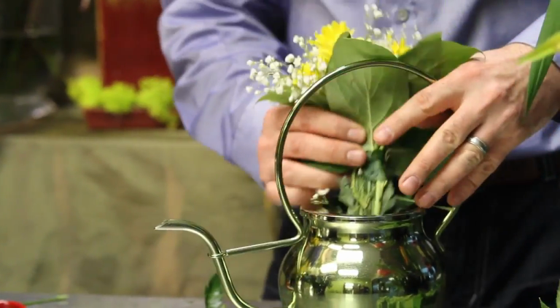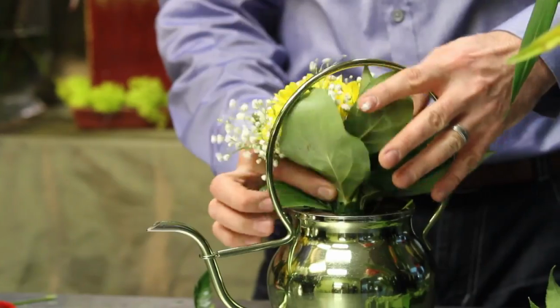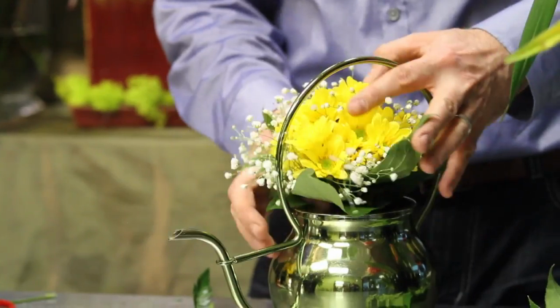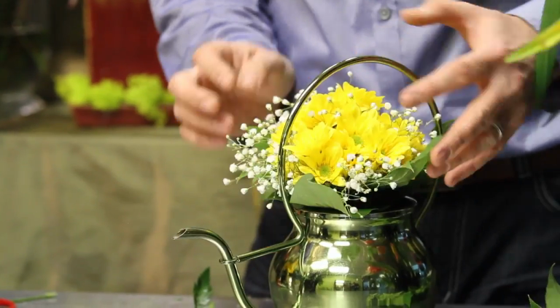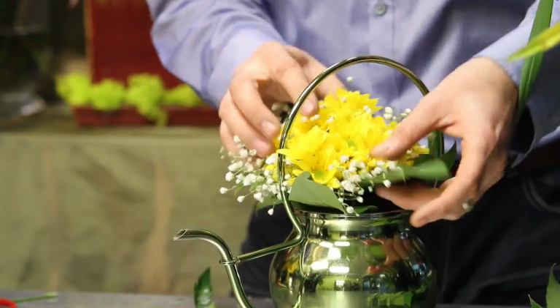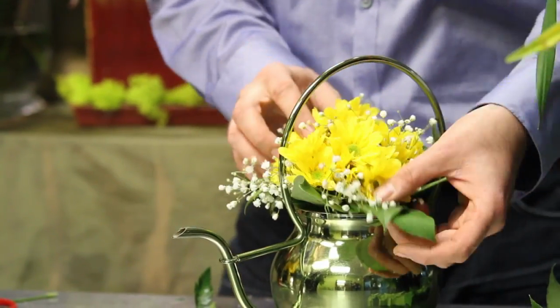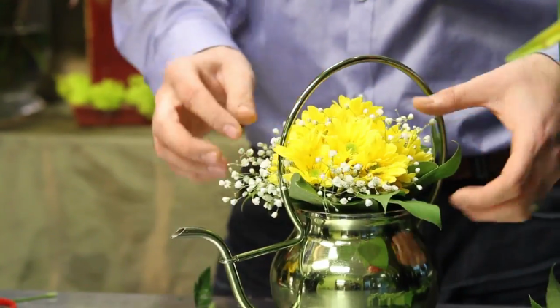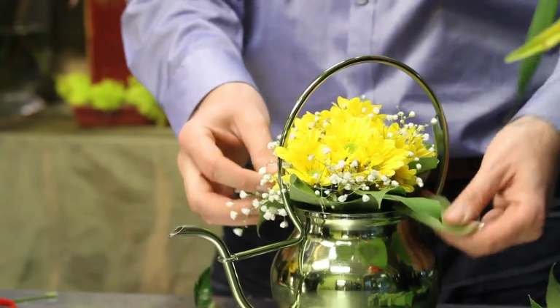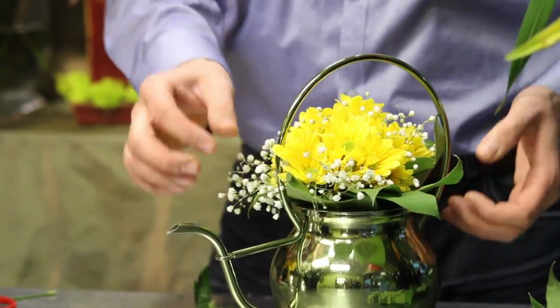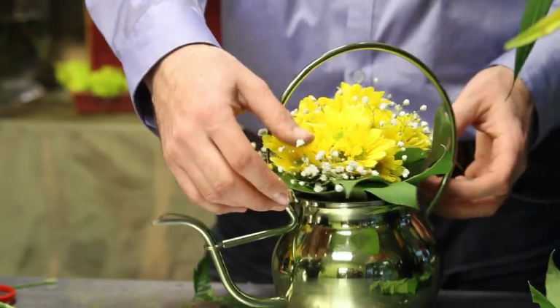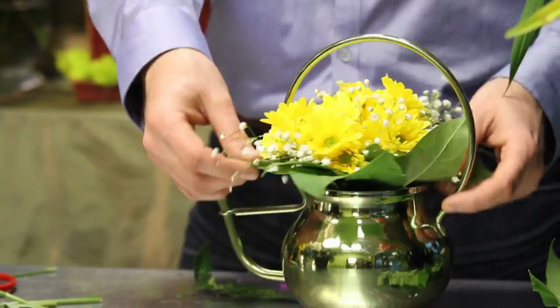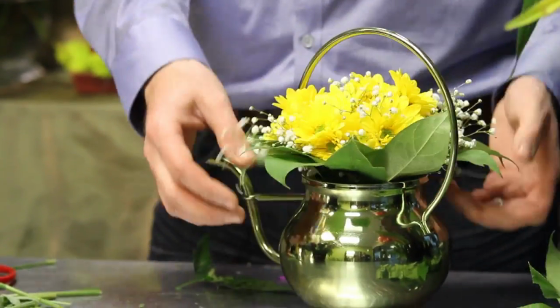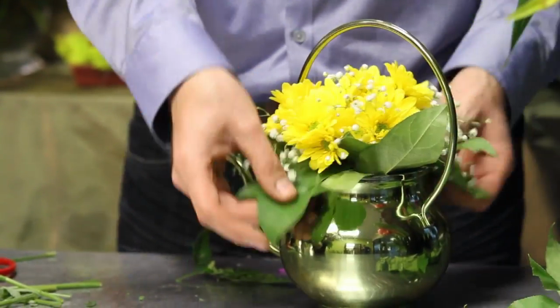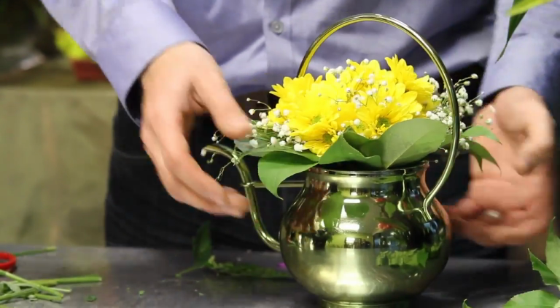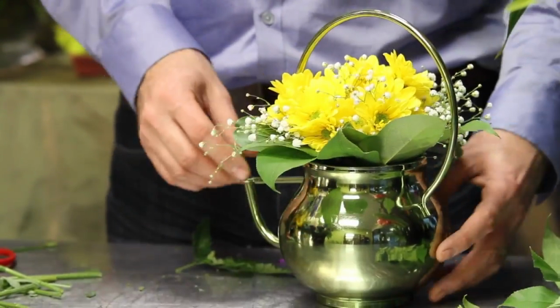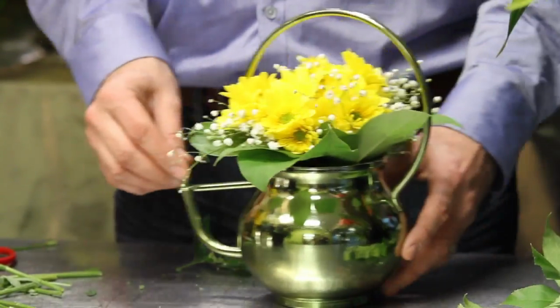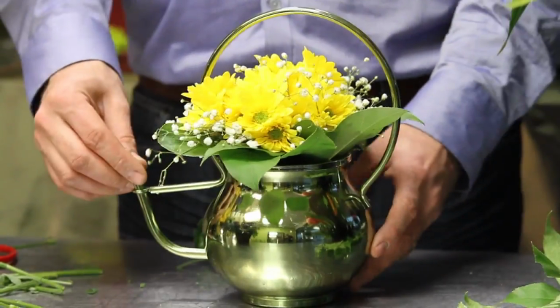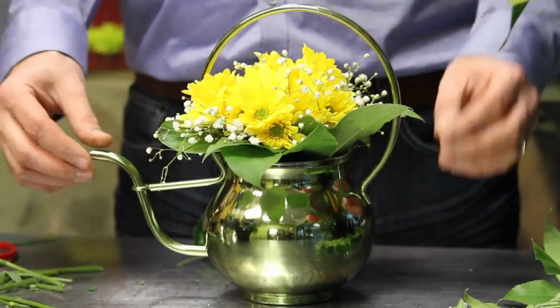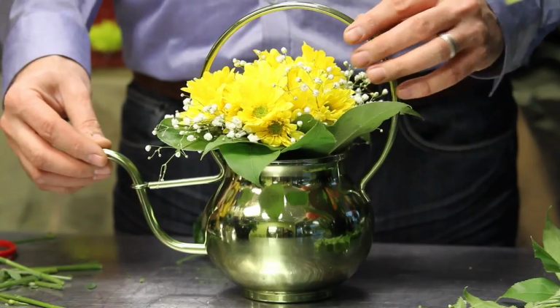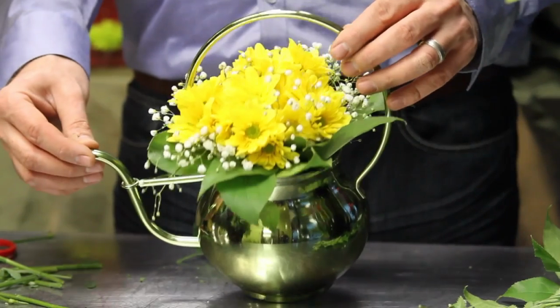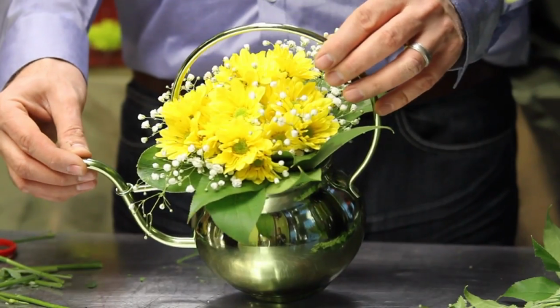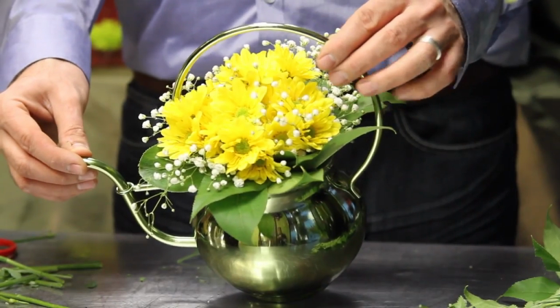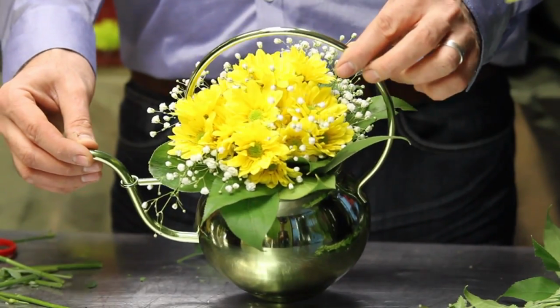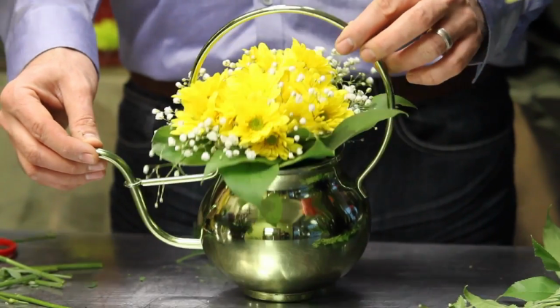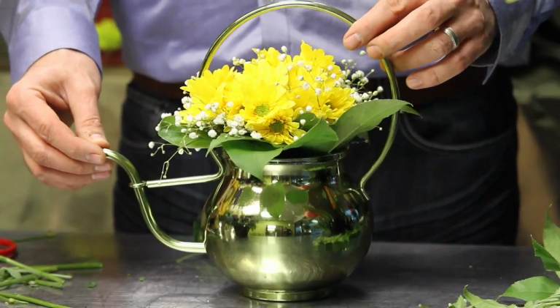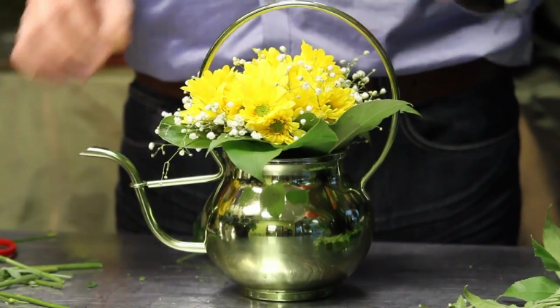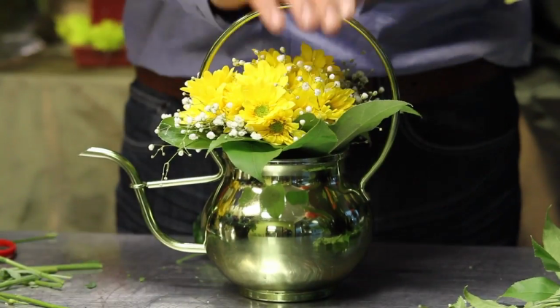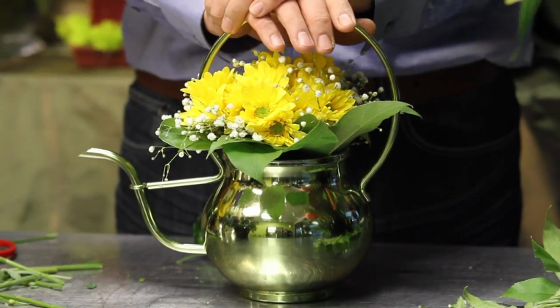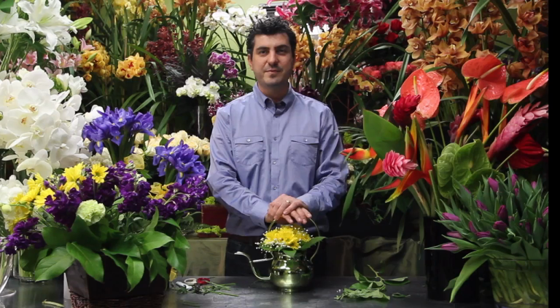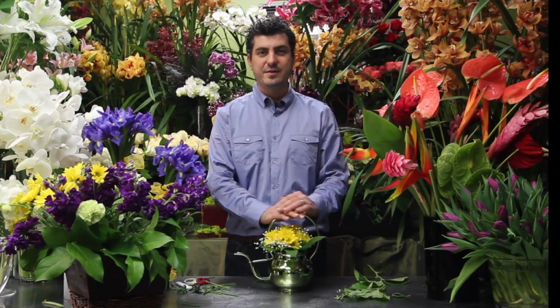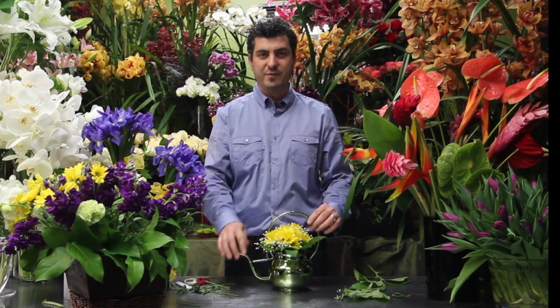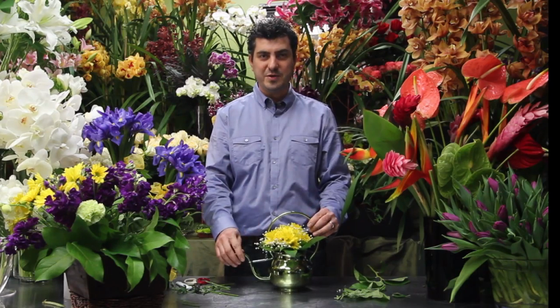And place it in your can, and this is how you can create an arrangement in a watering can. Thank you for watching.